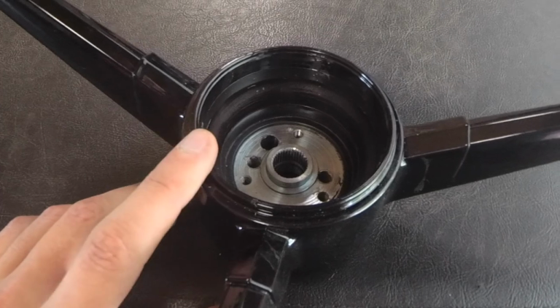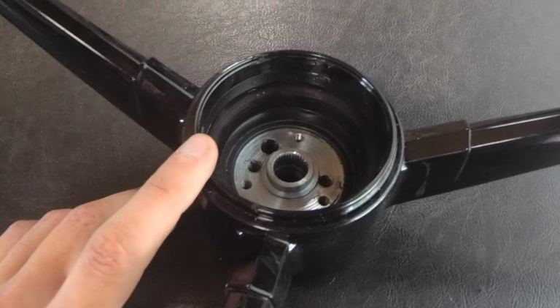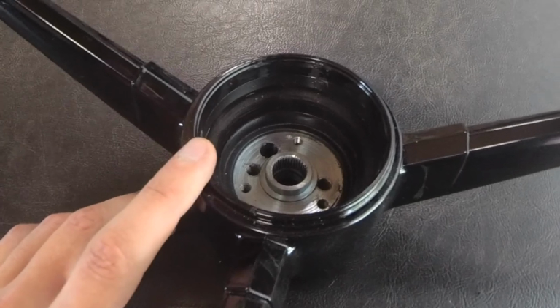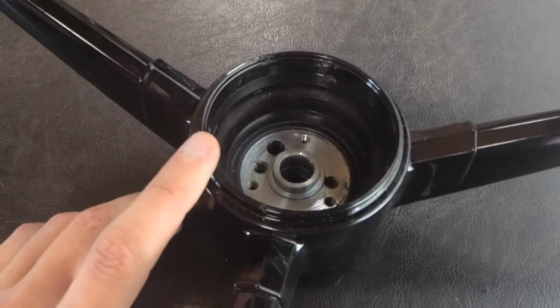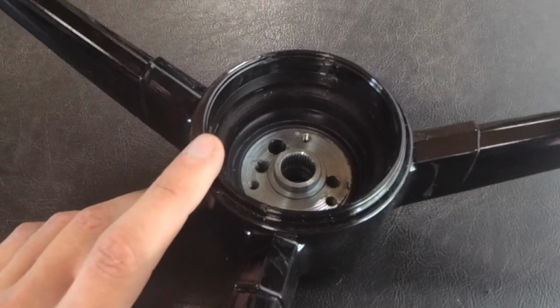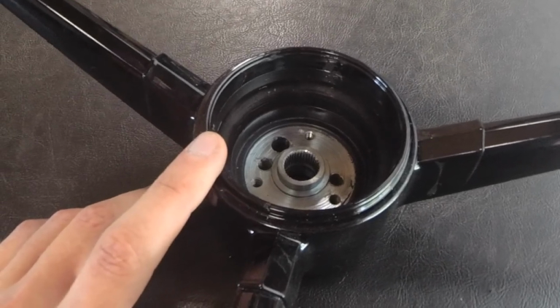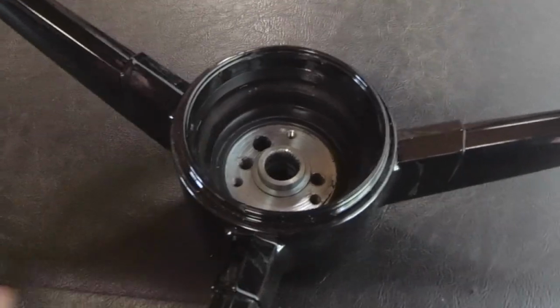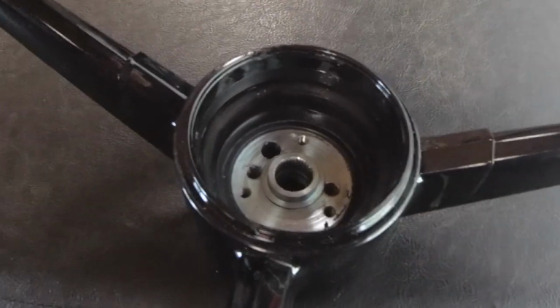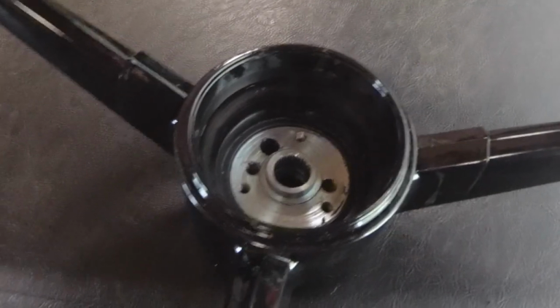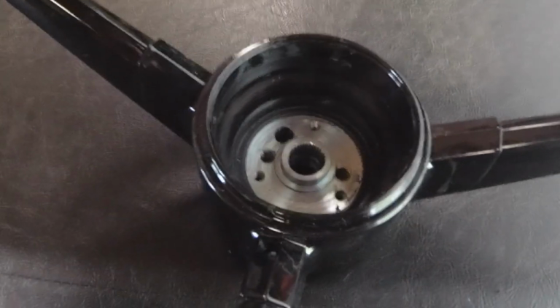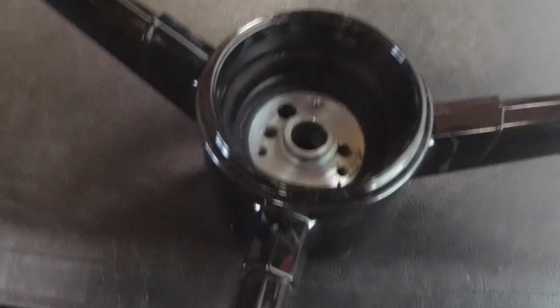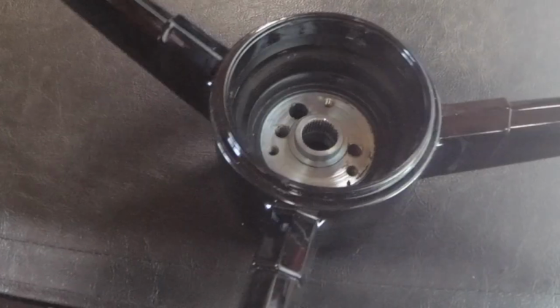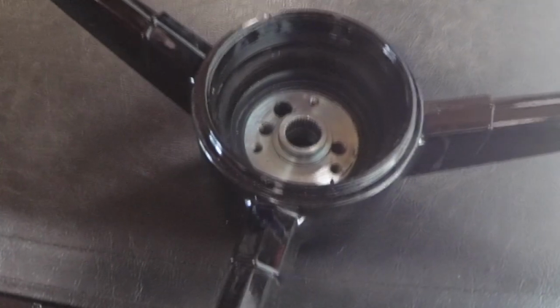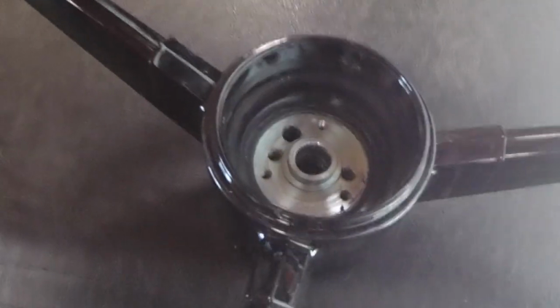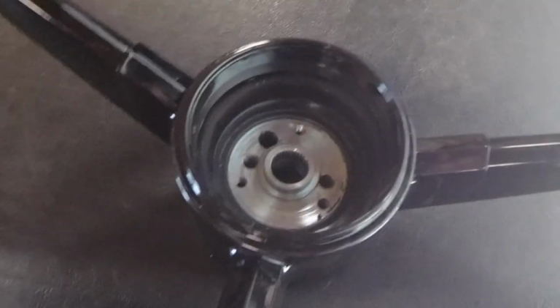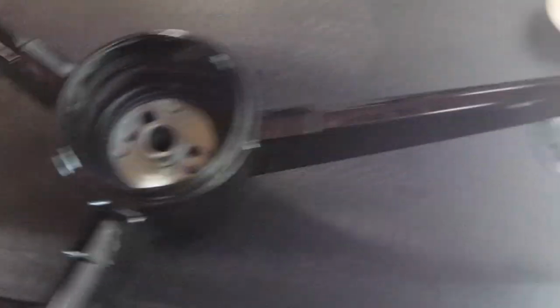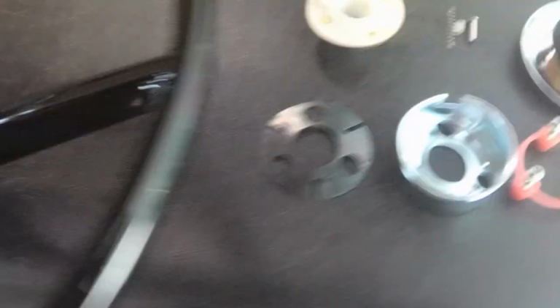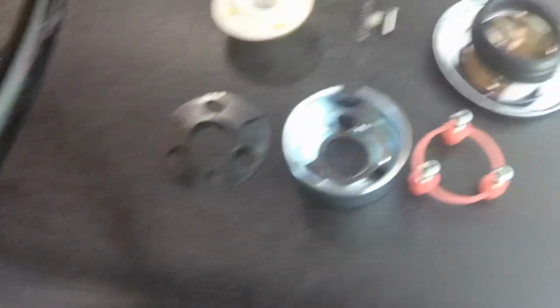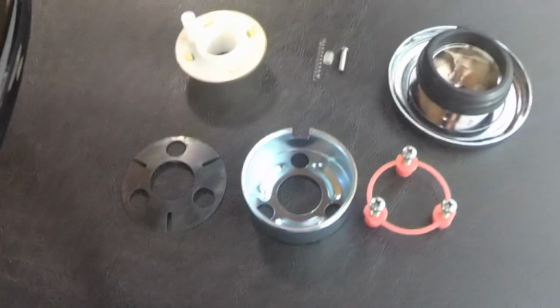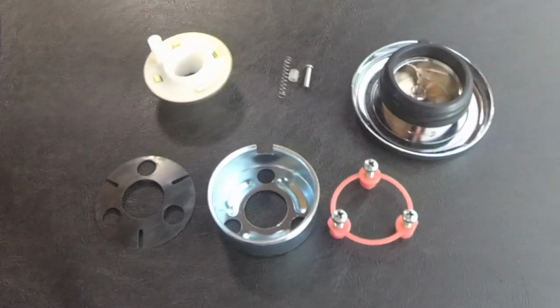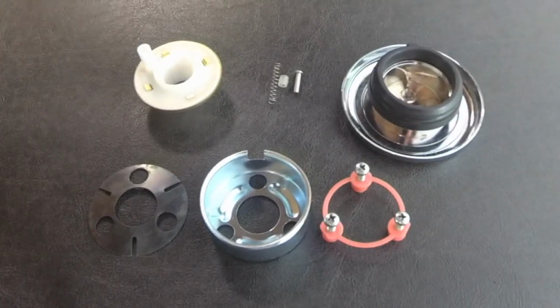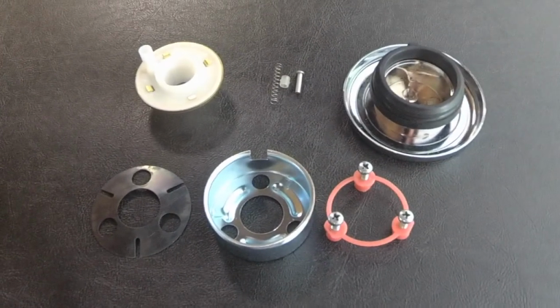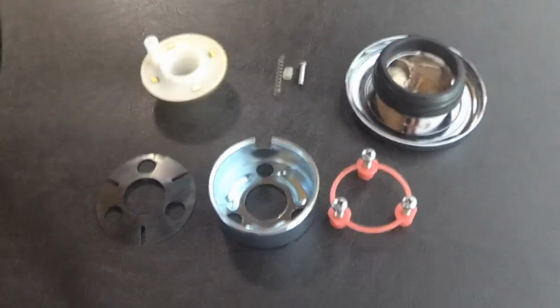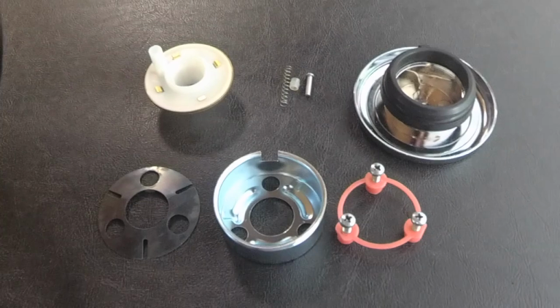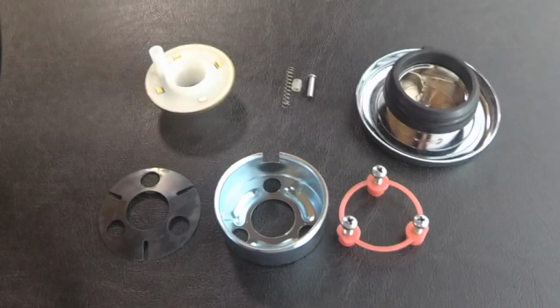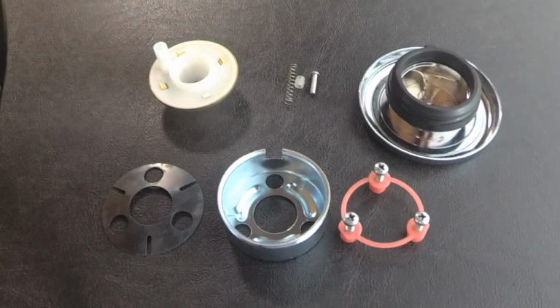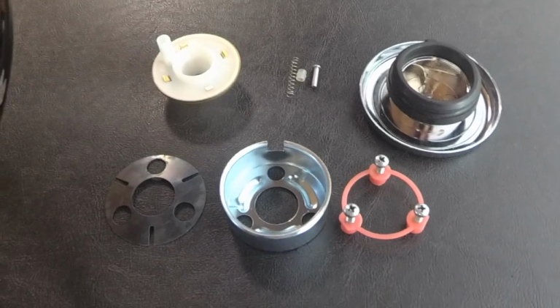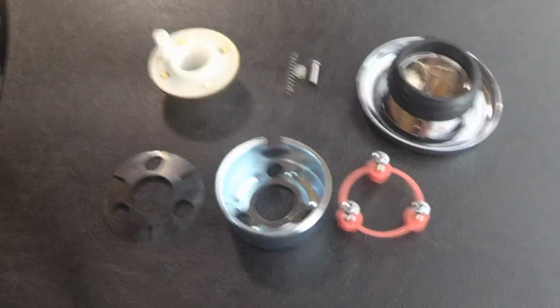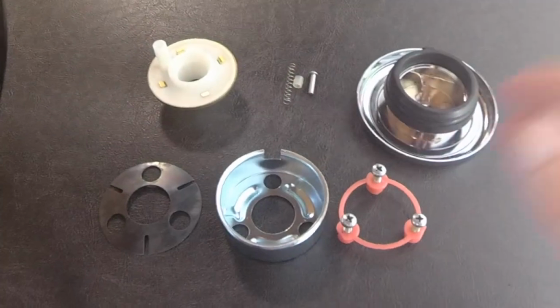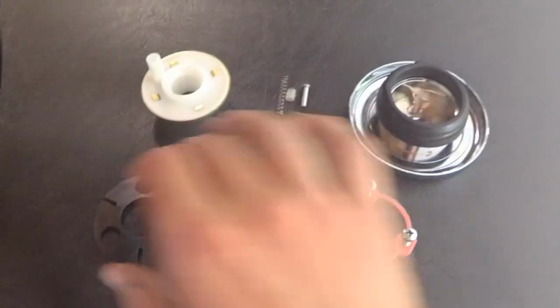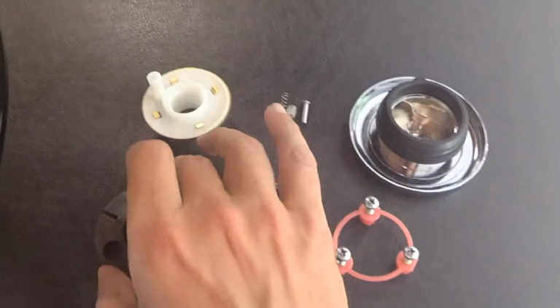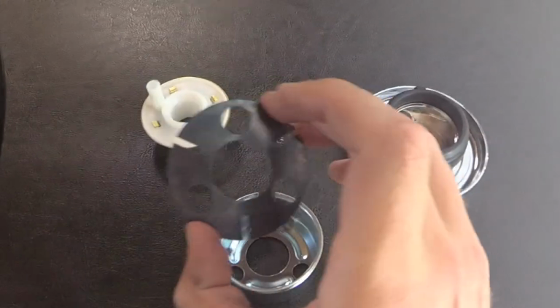So as you can see here, this is my steering wheel. By the way, I have a 68 Chevy C10. These are all the parts that you should need to connect the horn button and make the contacts.